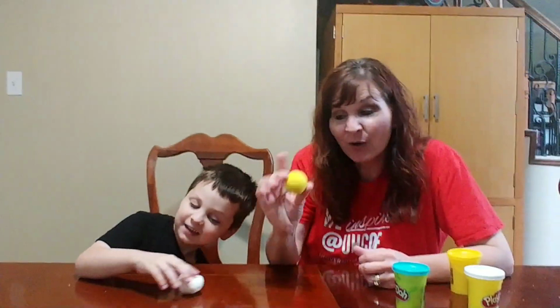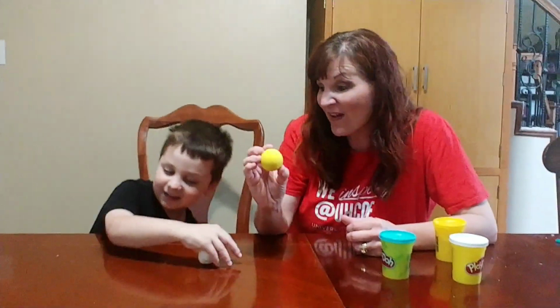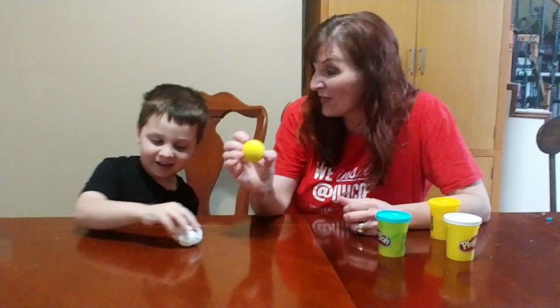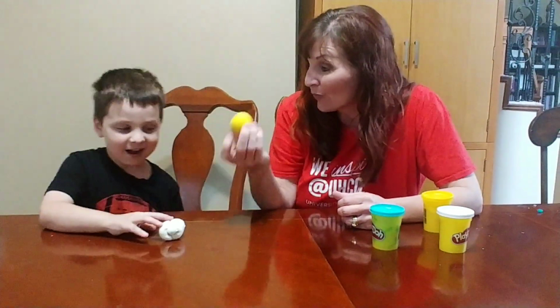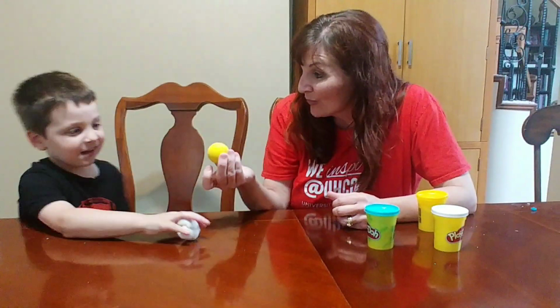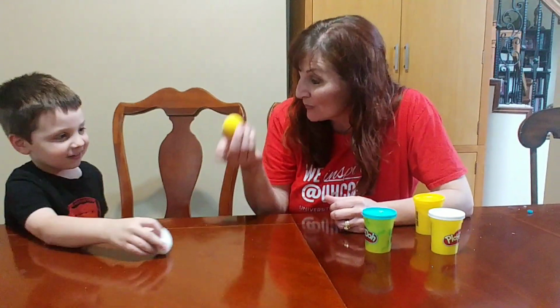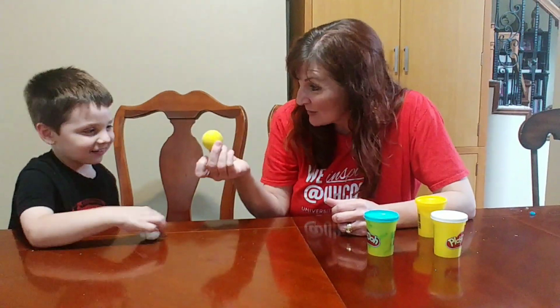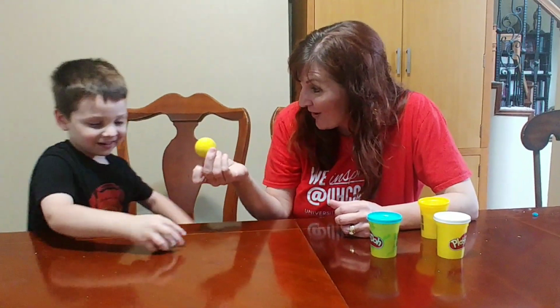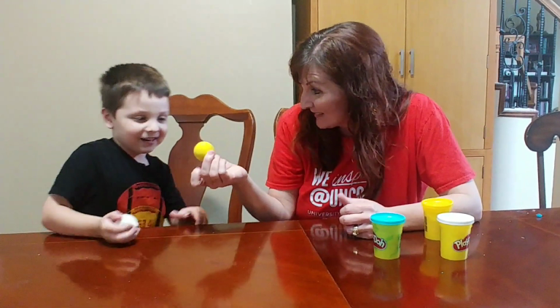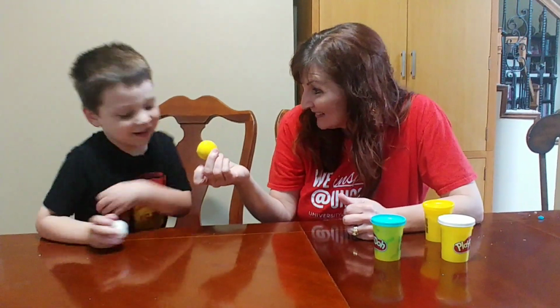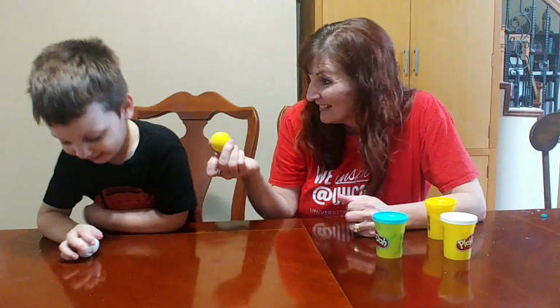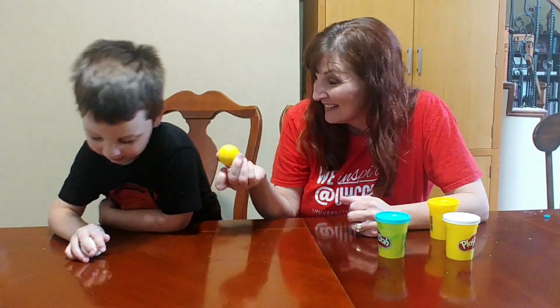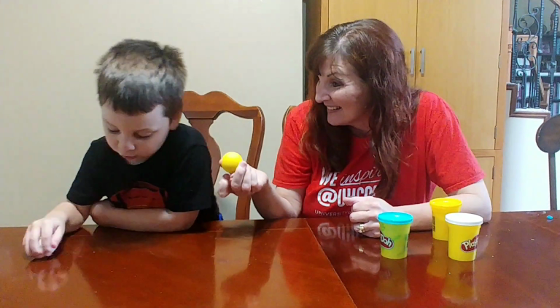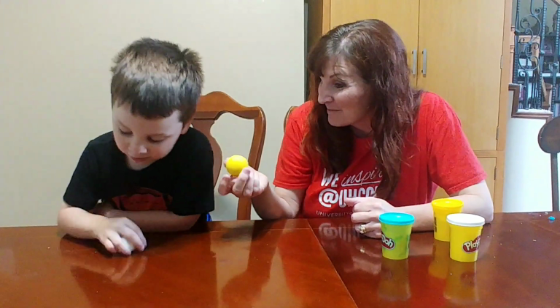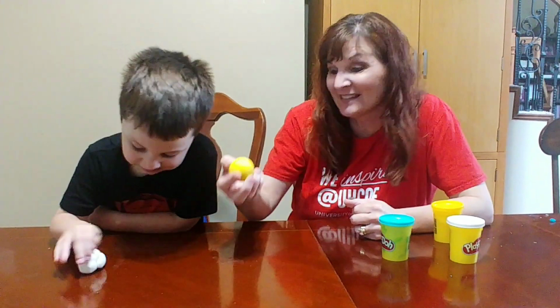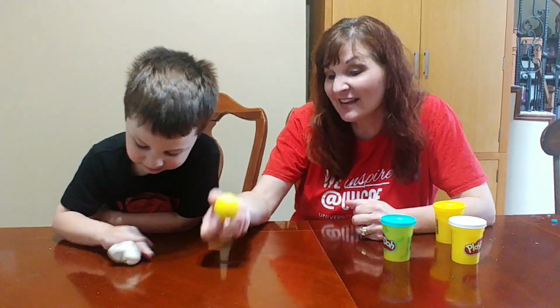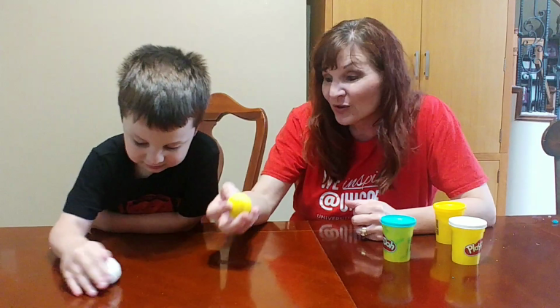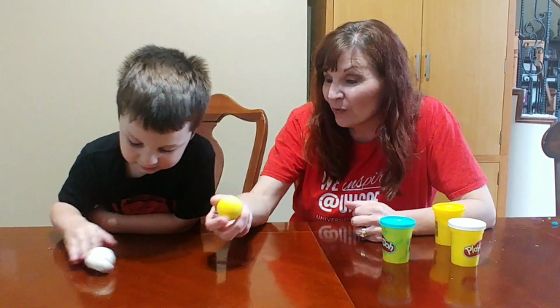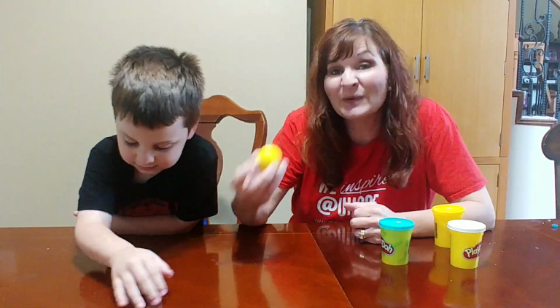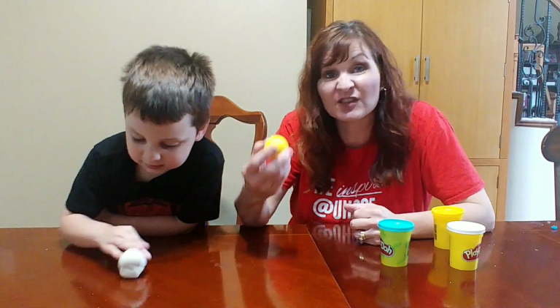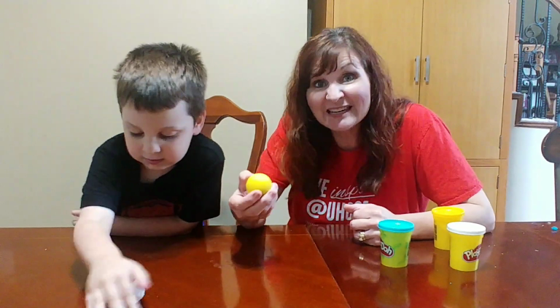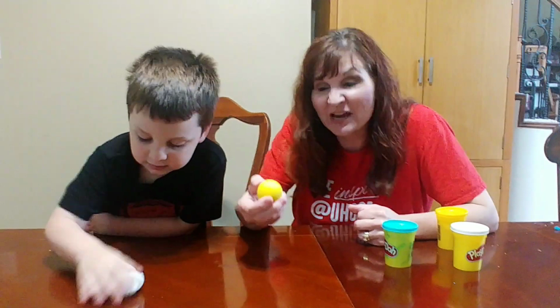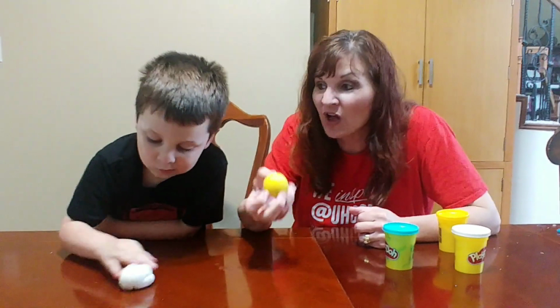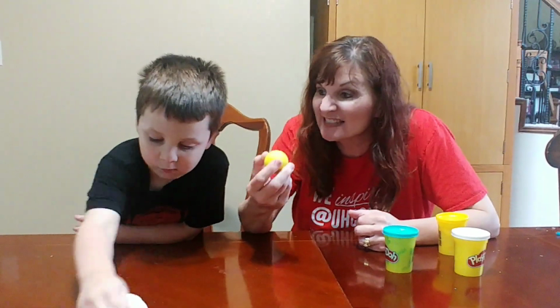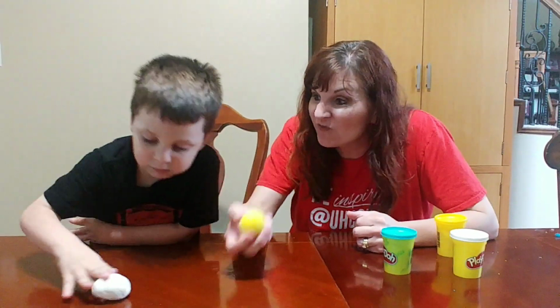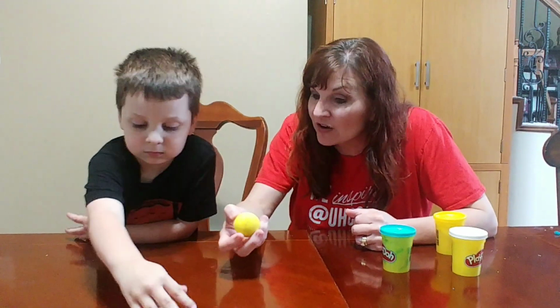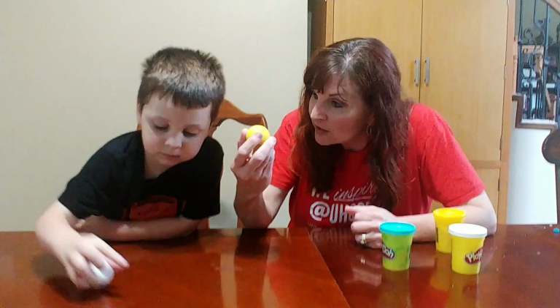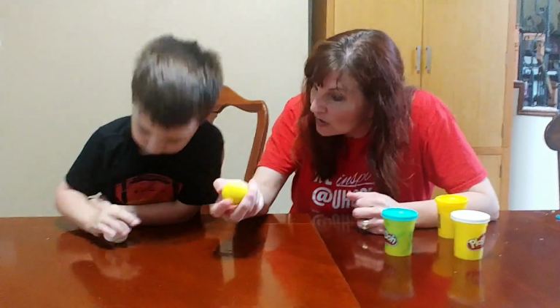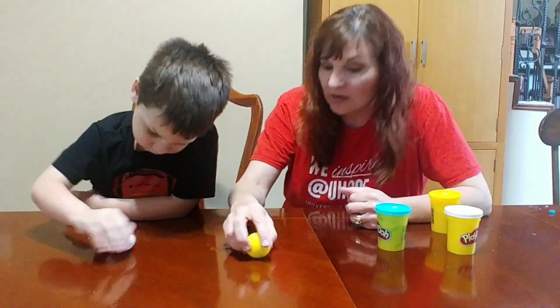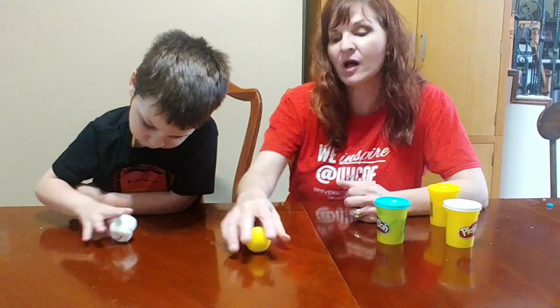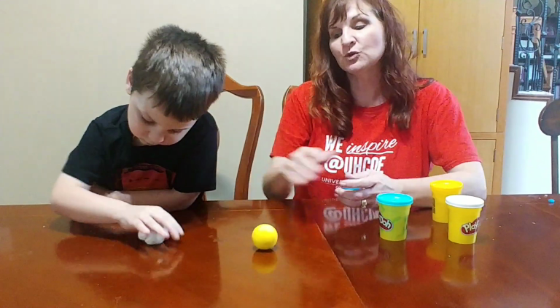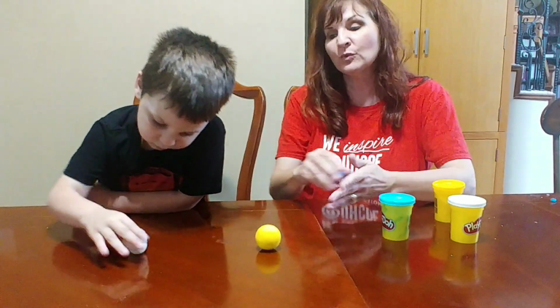And we found one that rolls. What is this one called? A circle. It's like a circle. When it's a 3D shape, we call it a sphere. You can call it a ball, too, if you want.